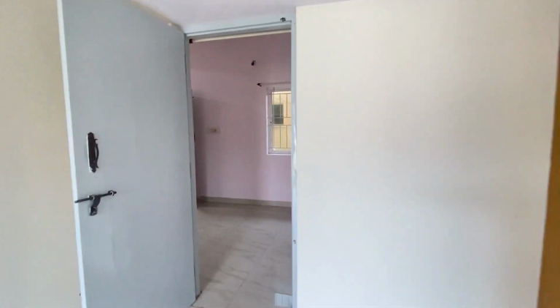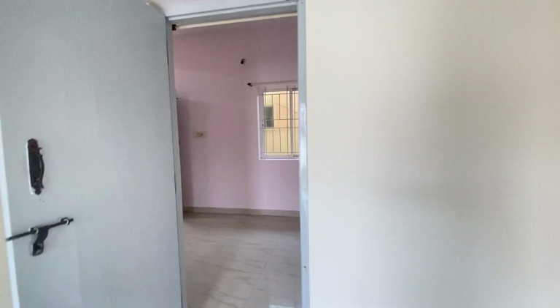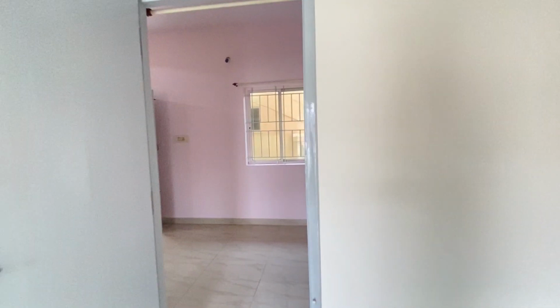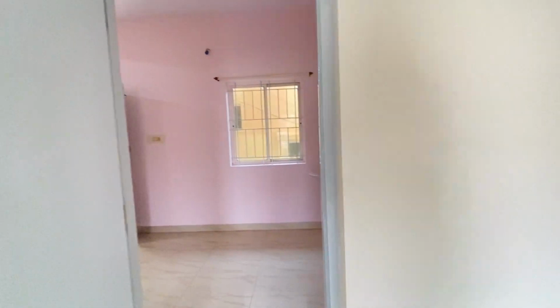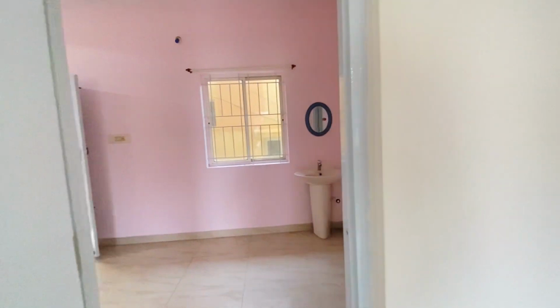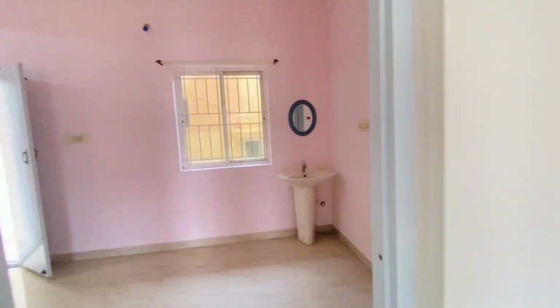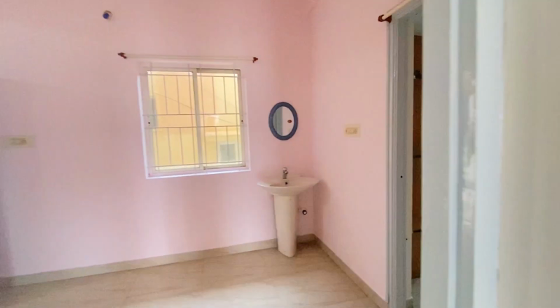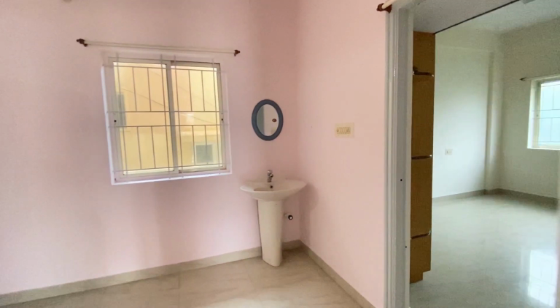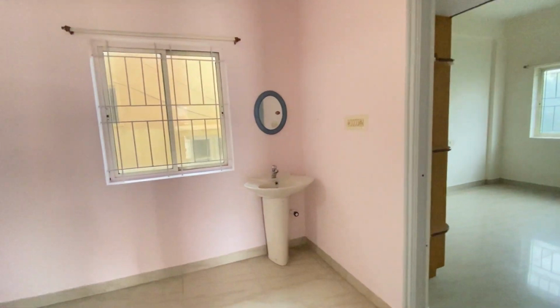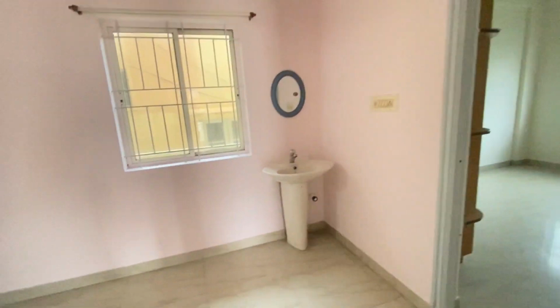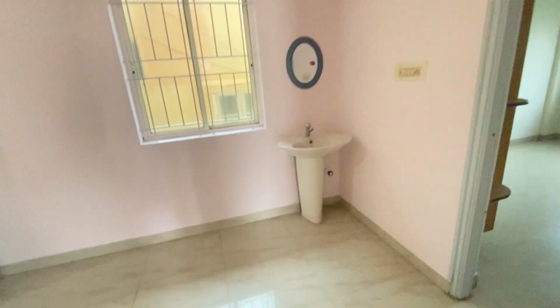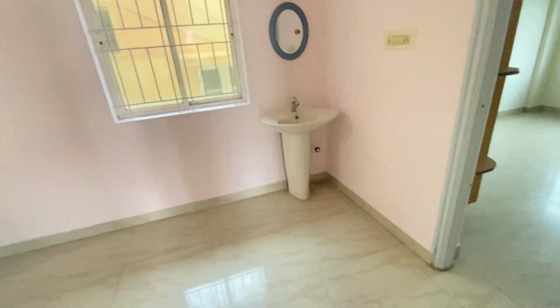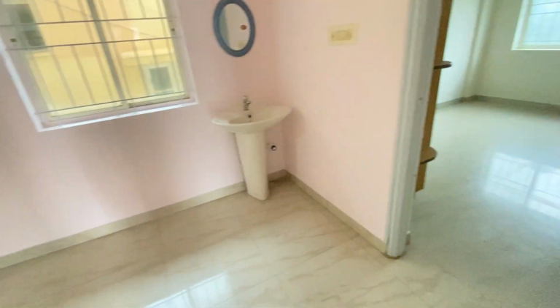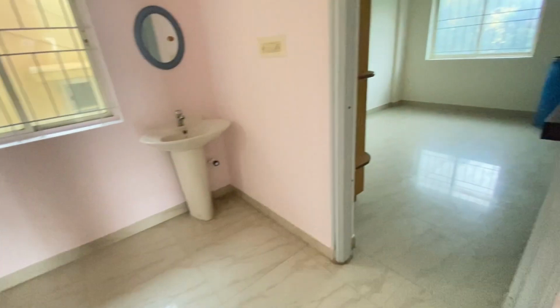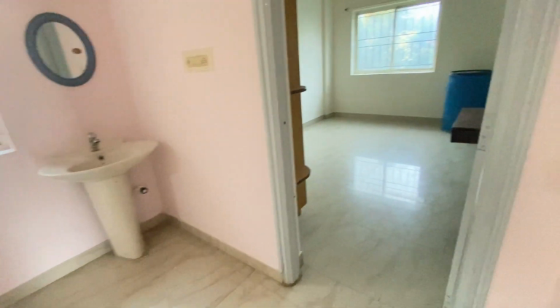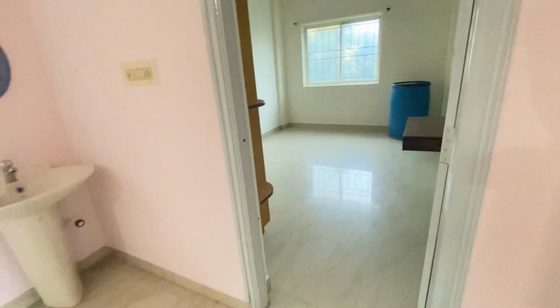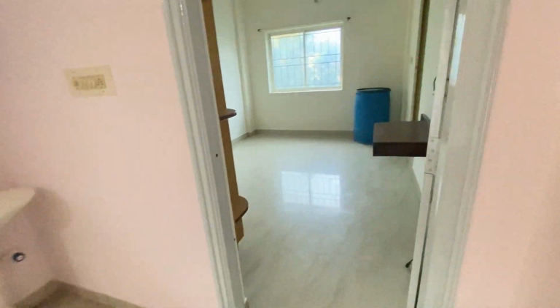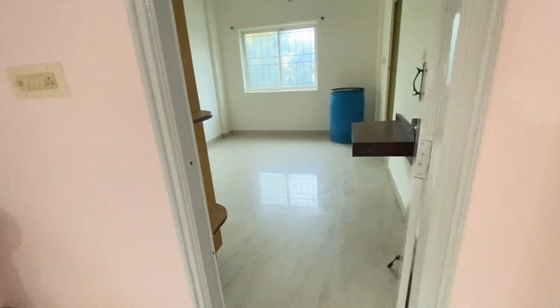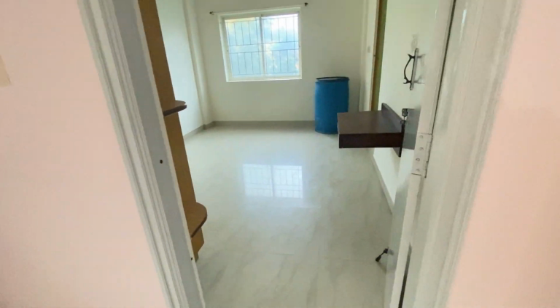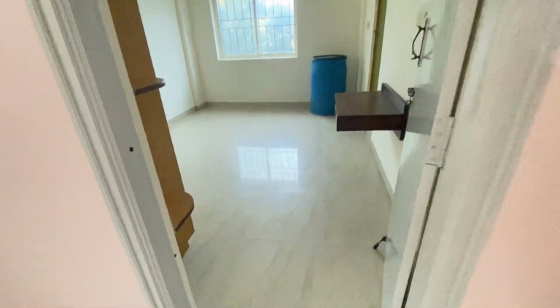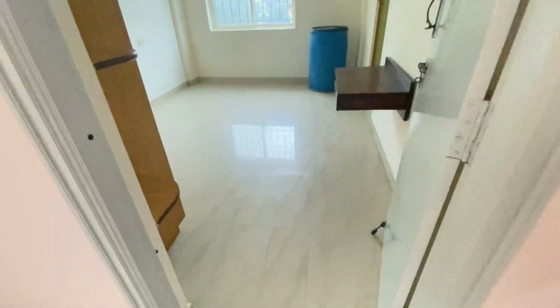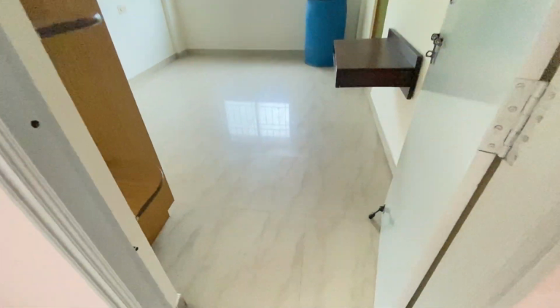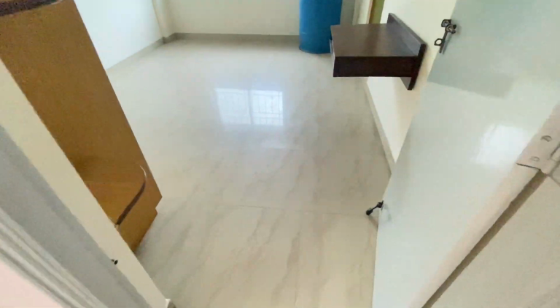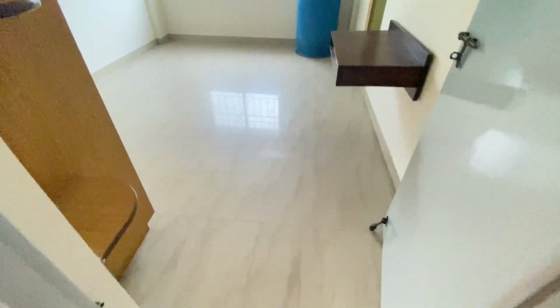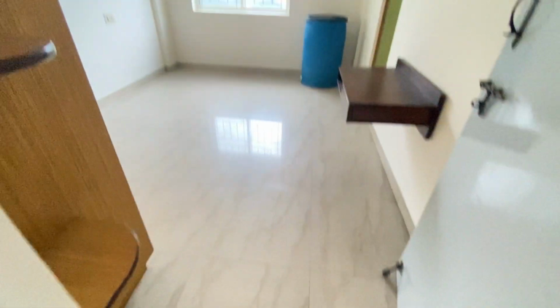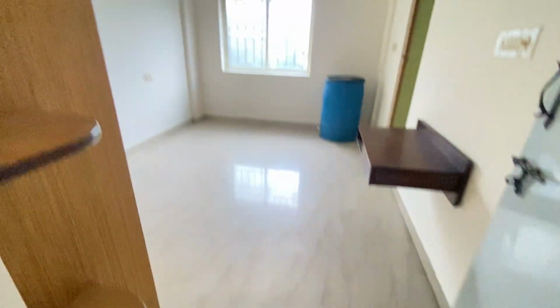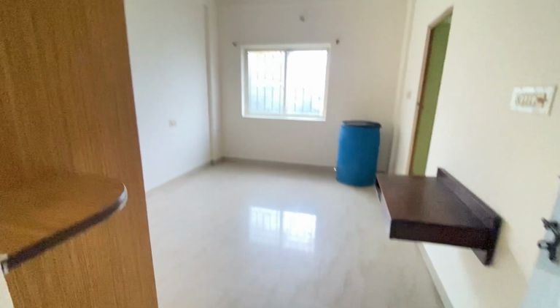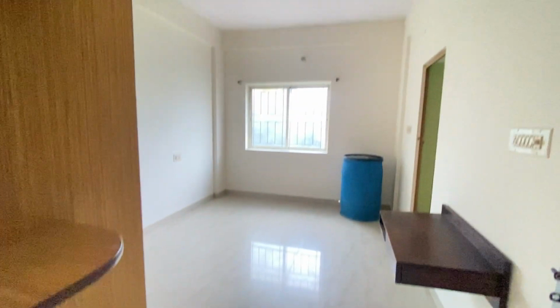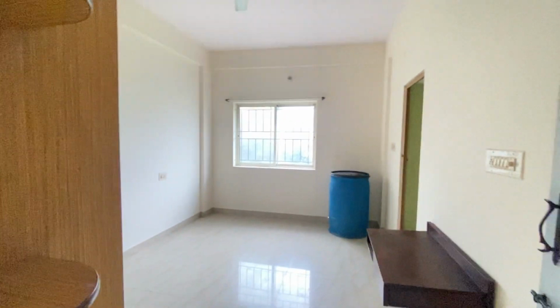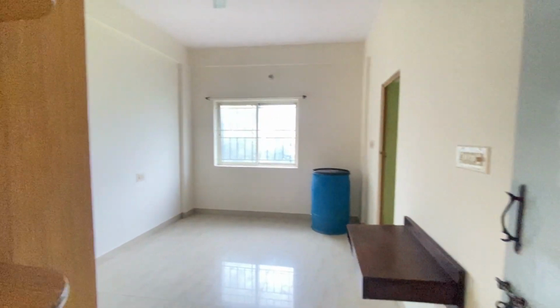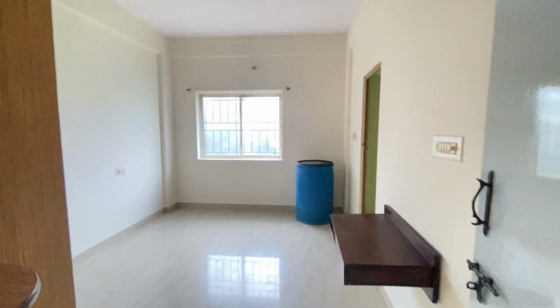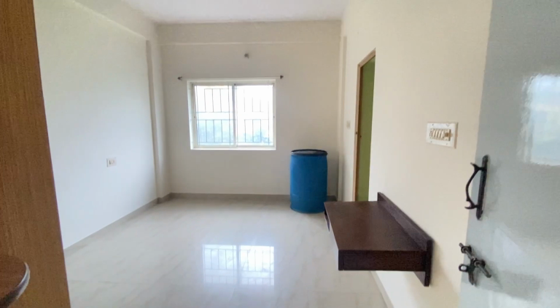And then we are going to bedroom number 2, which also has an attached bathroom.